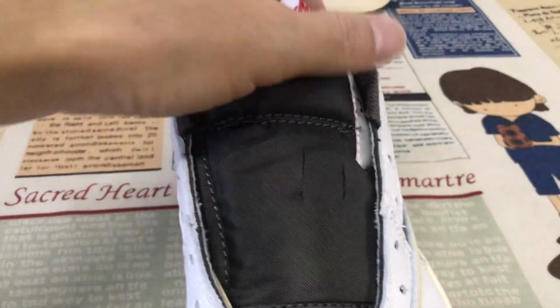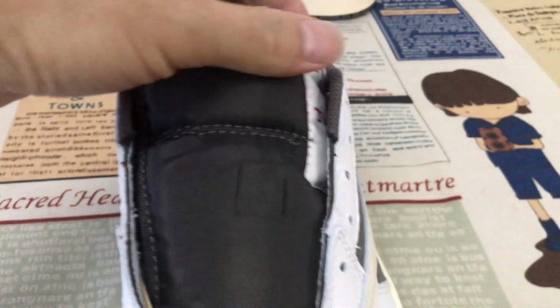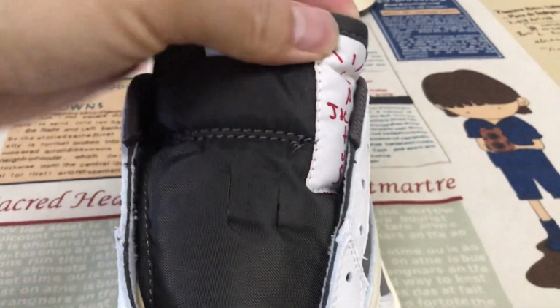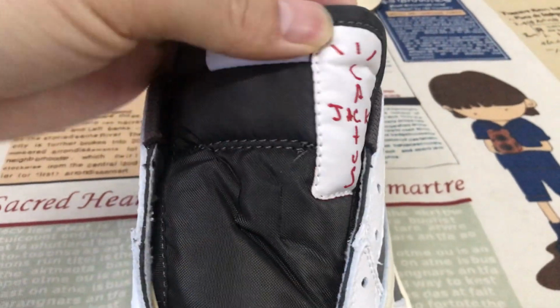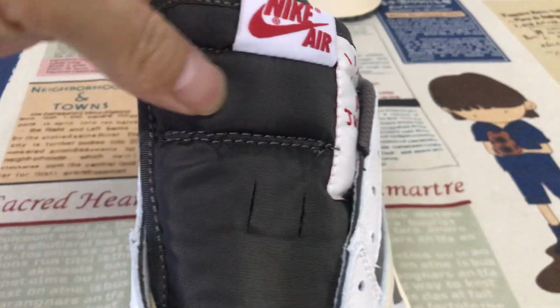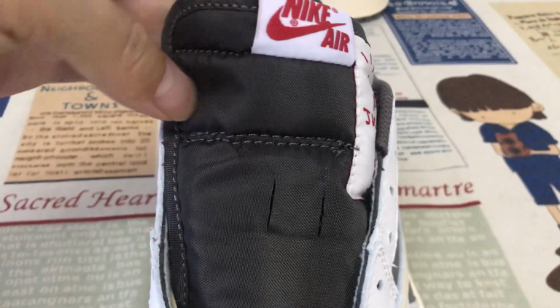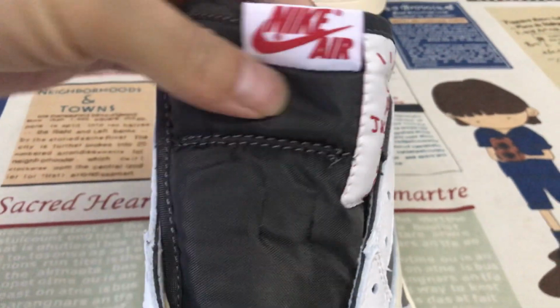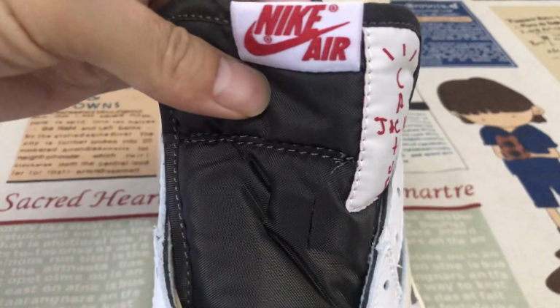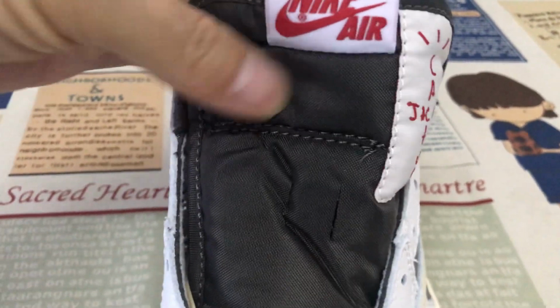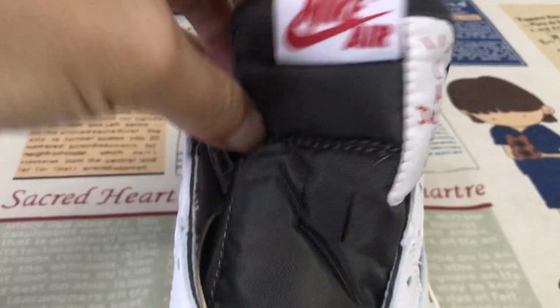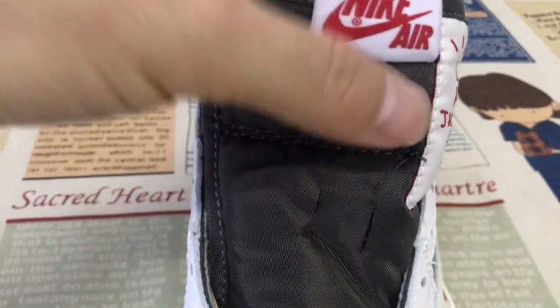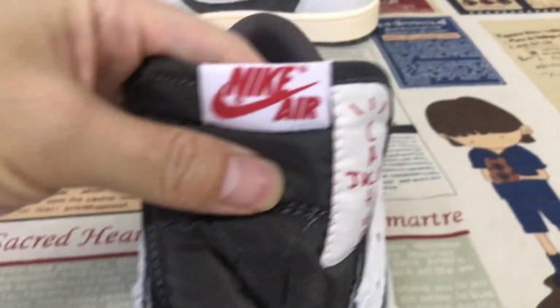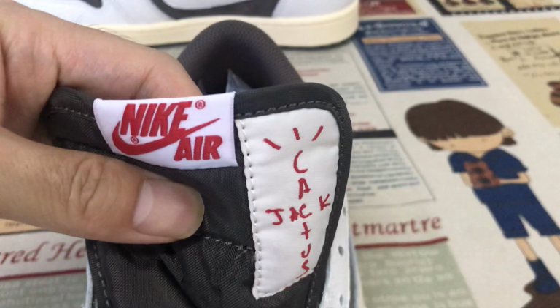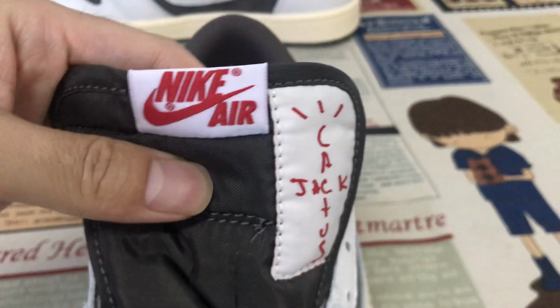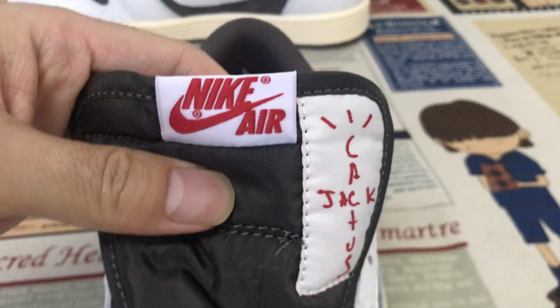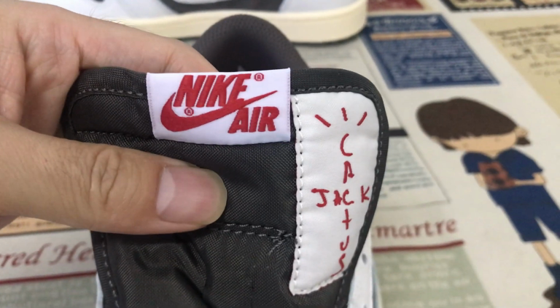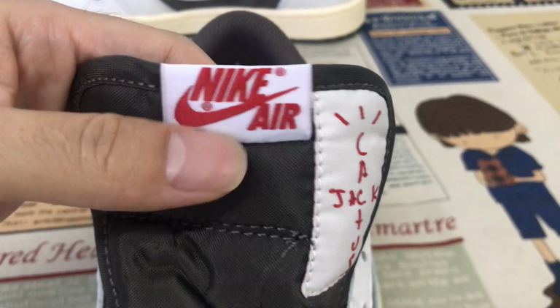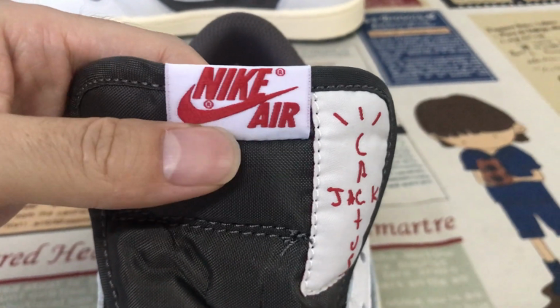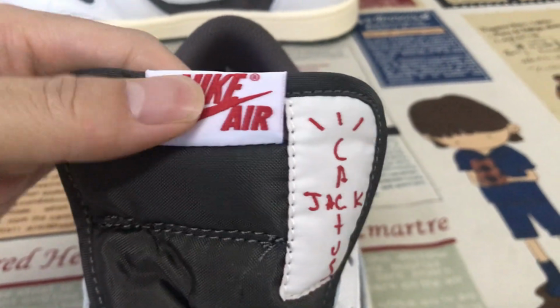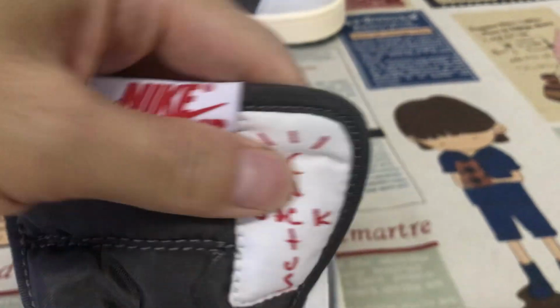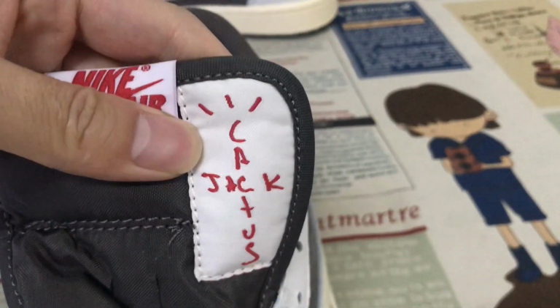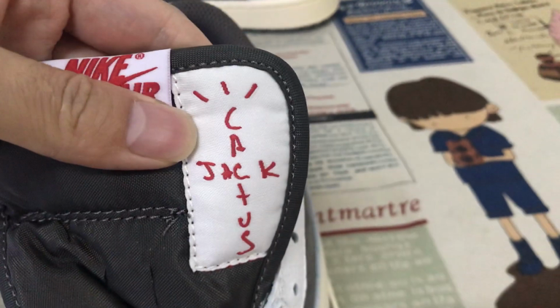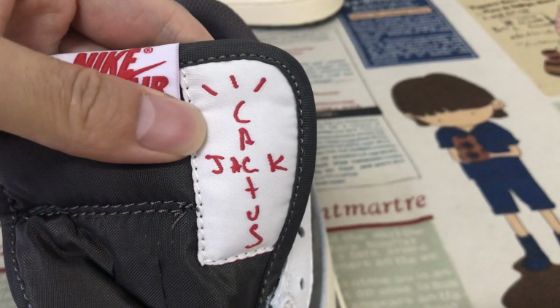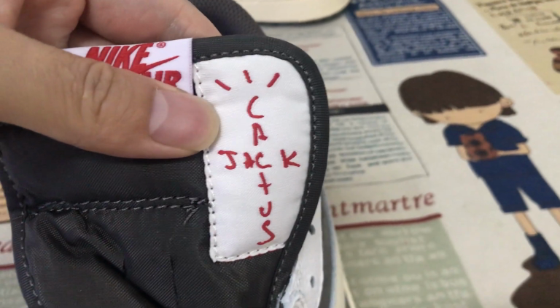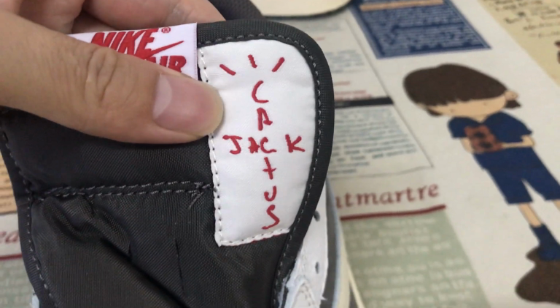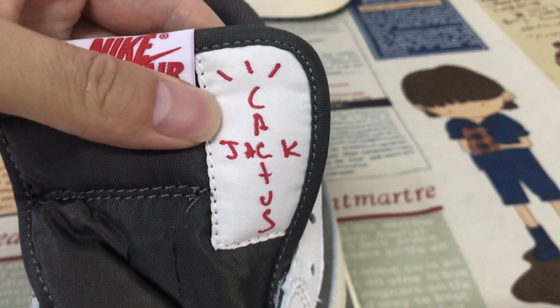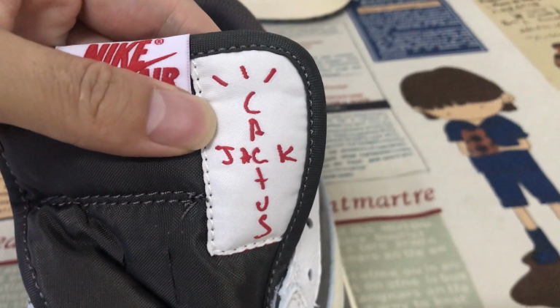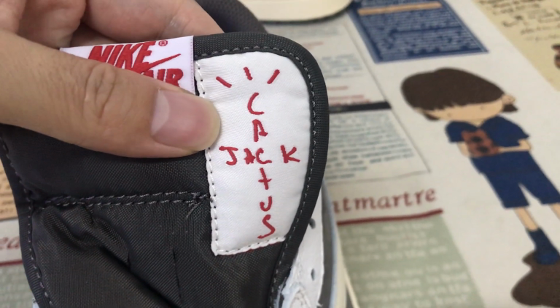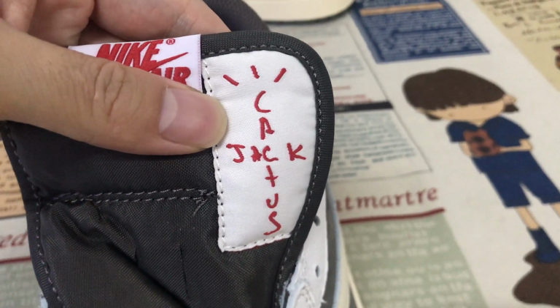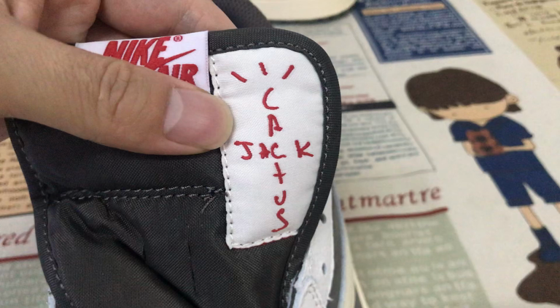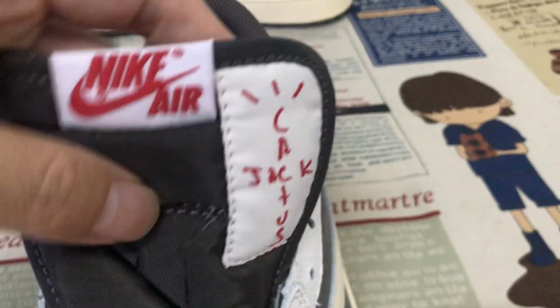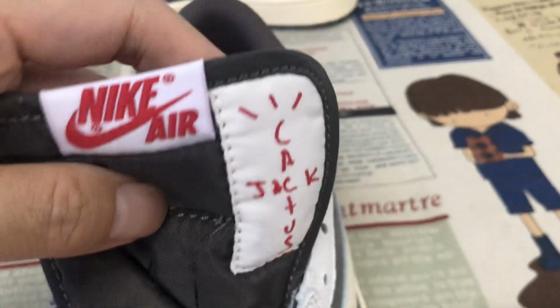Here's the tongue — a brown color tongue with the tongue label. It comes with the catcher tongue label.